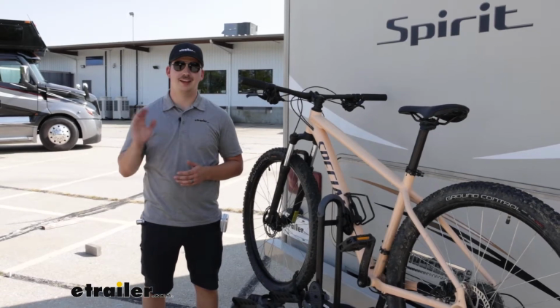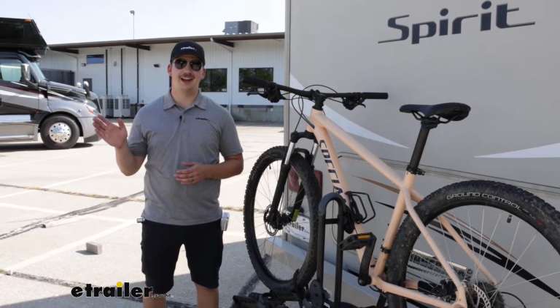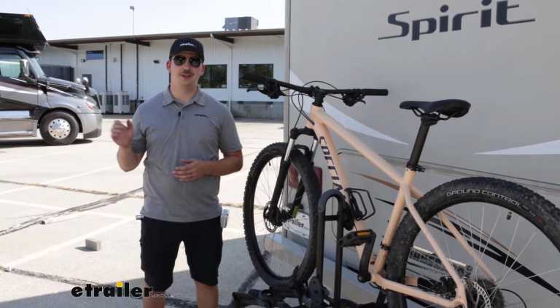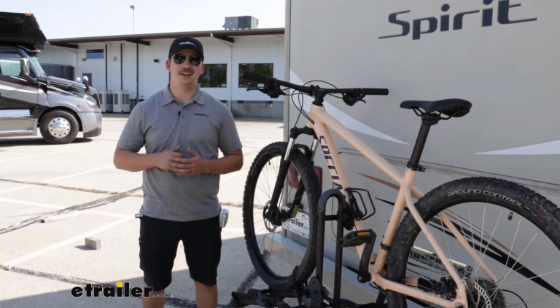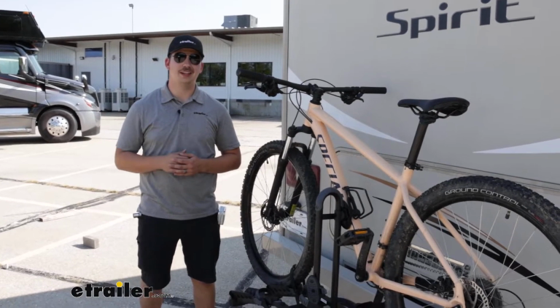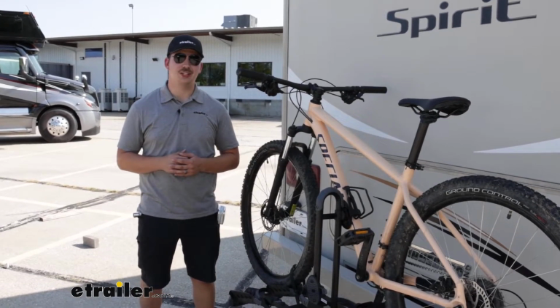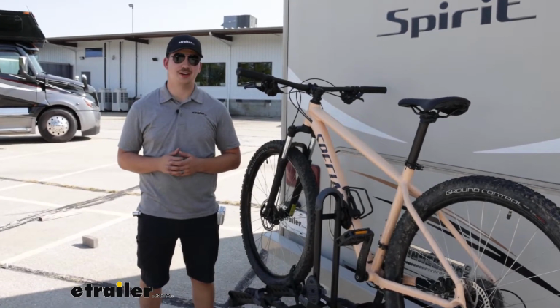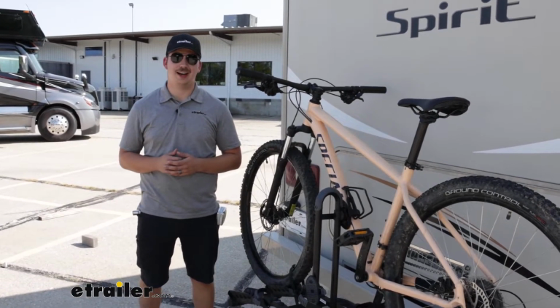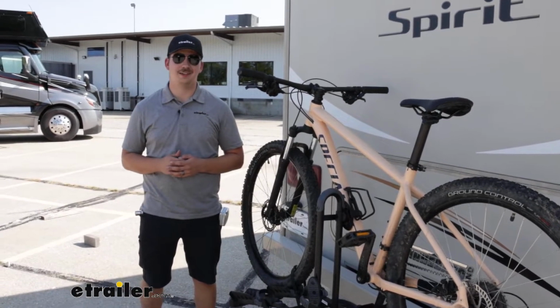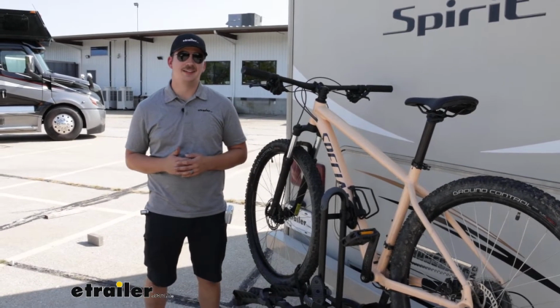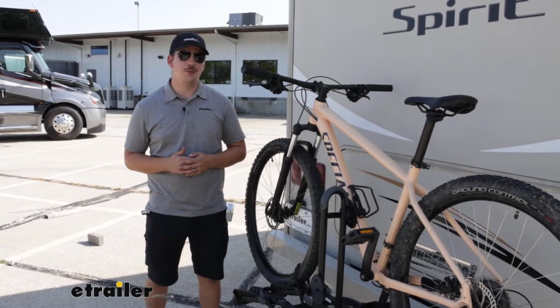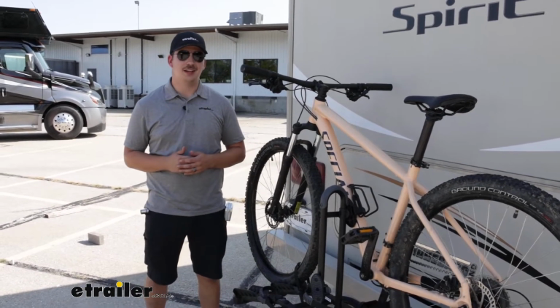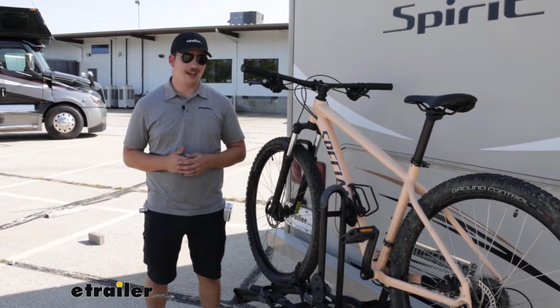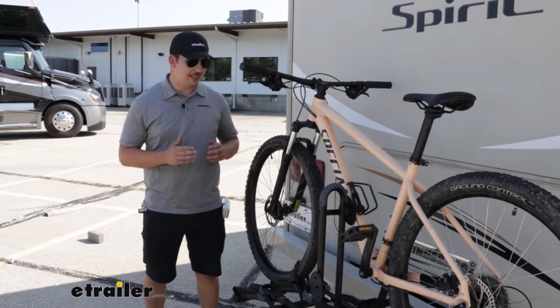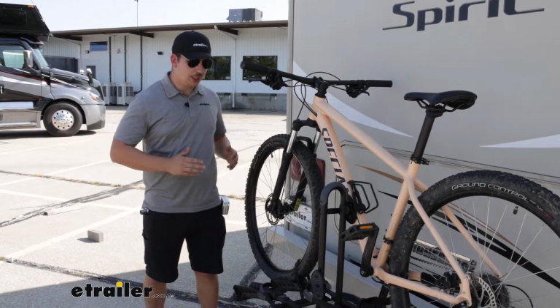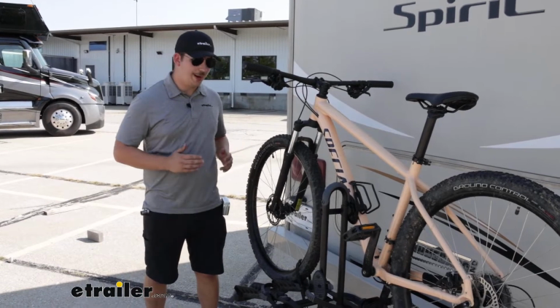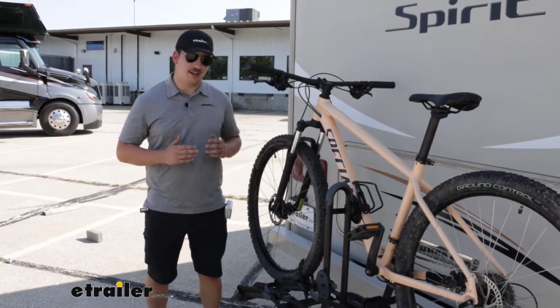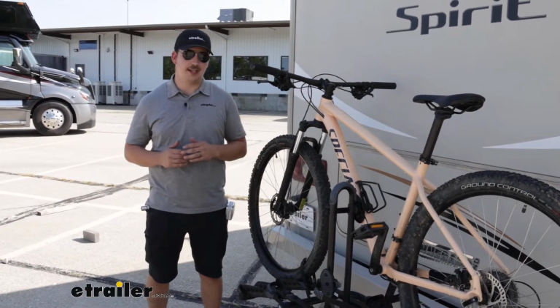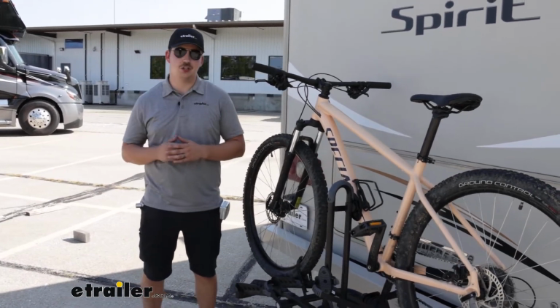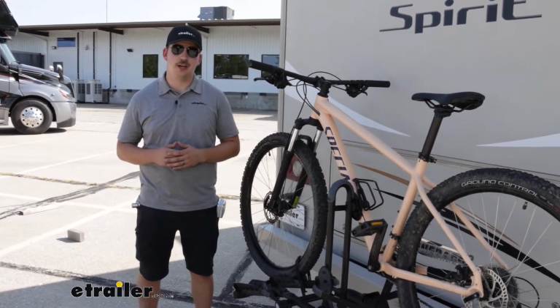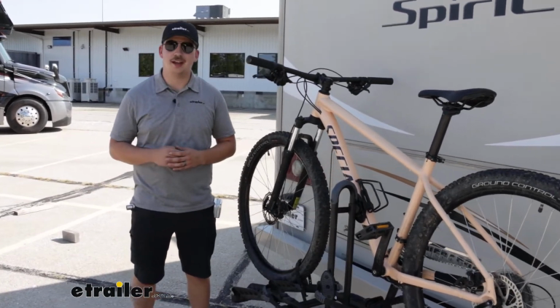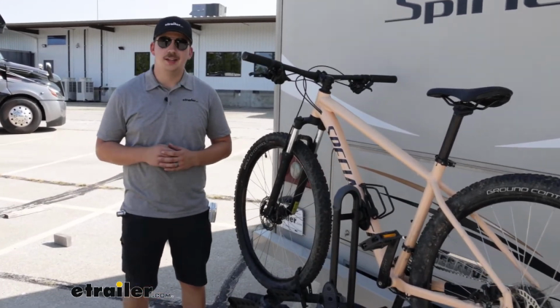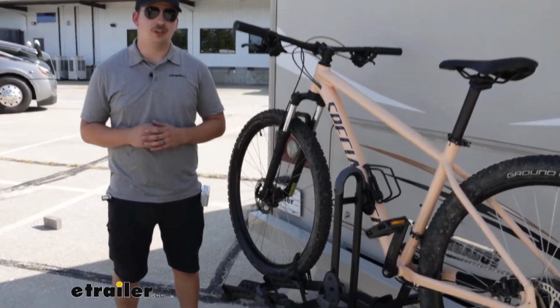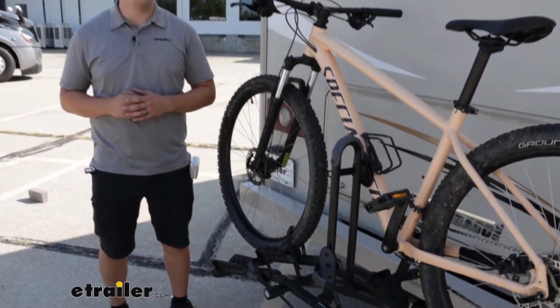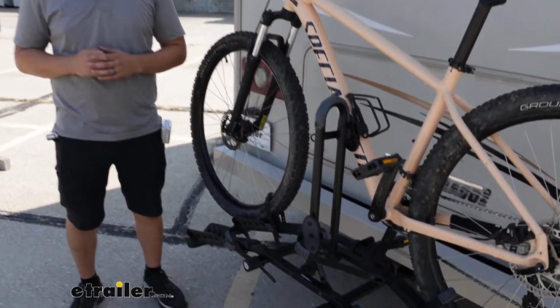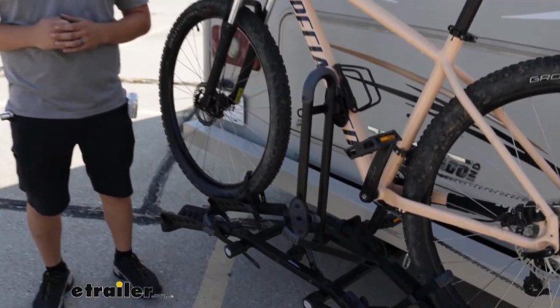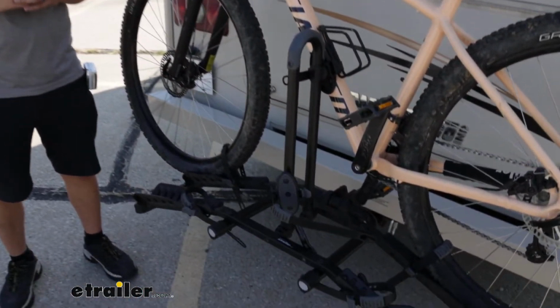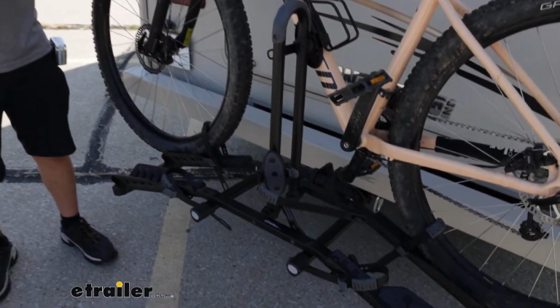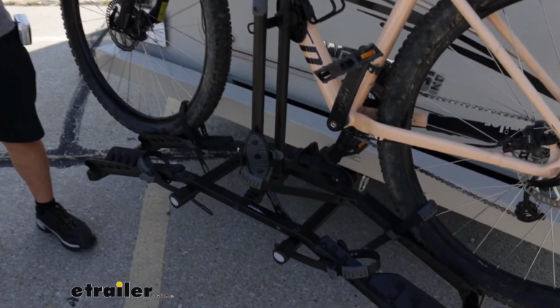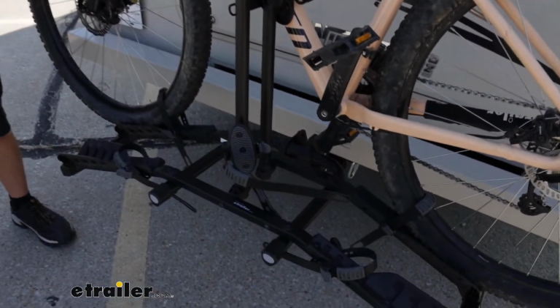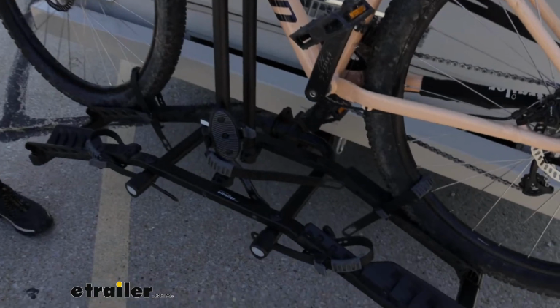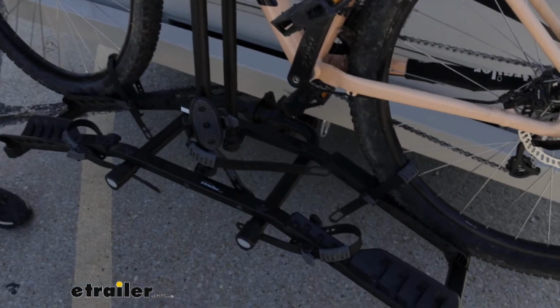Hi everyone, Aiden here with eTrailer.com. Today we're taking a look at the Hollywood Racks Destination 2 bike rack here on our 2016 Winnebago Spirit Motorhome.